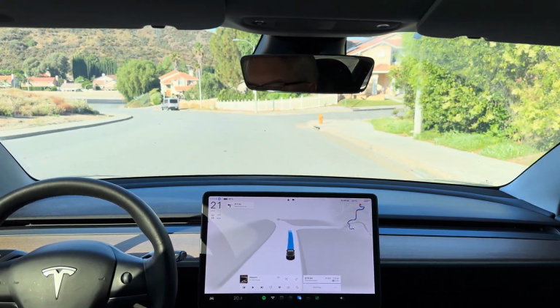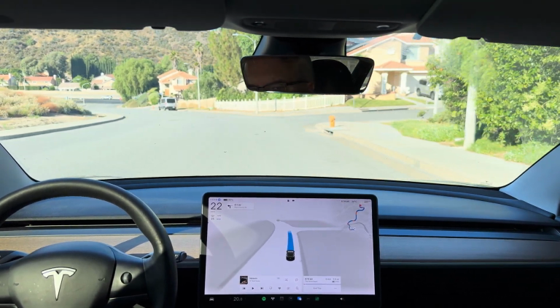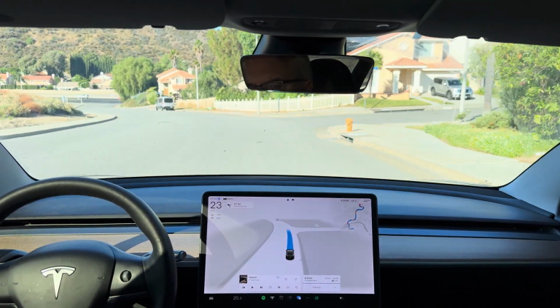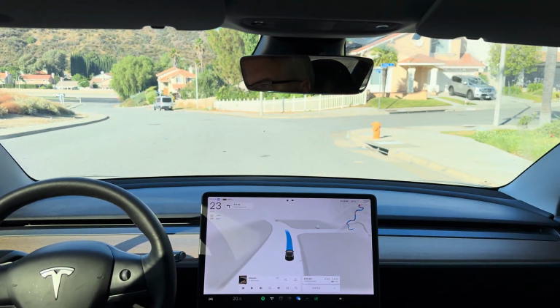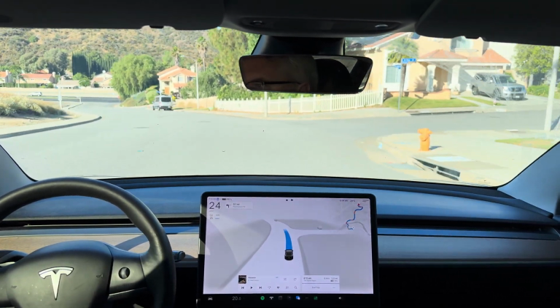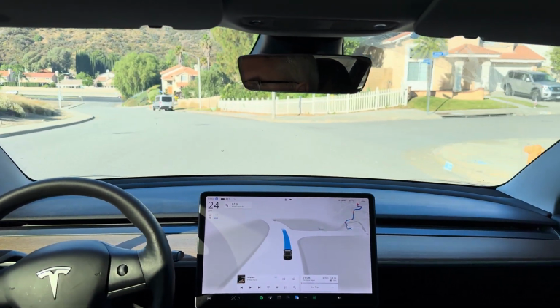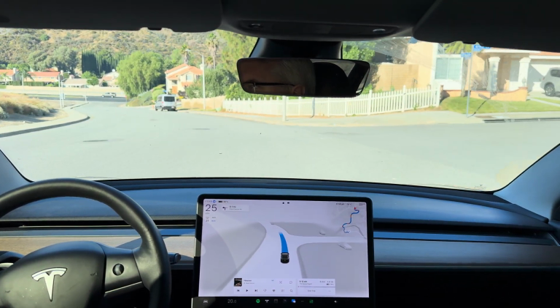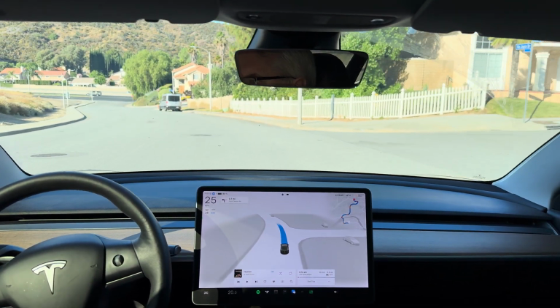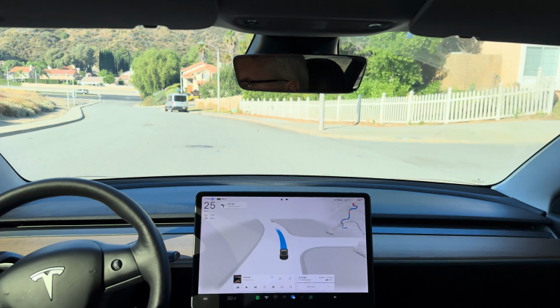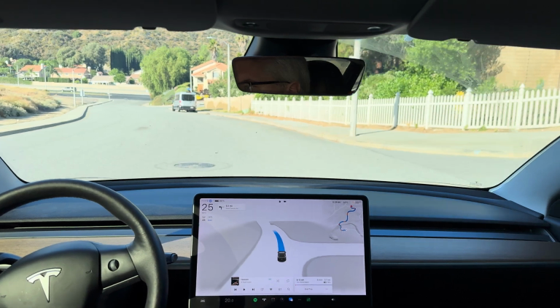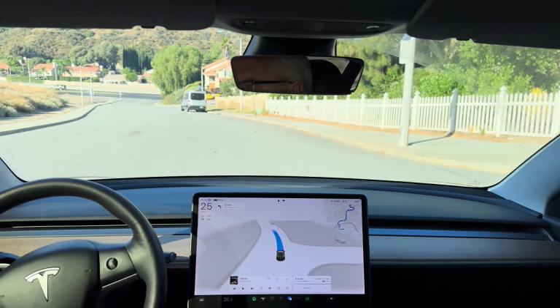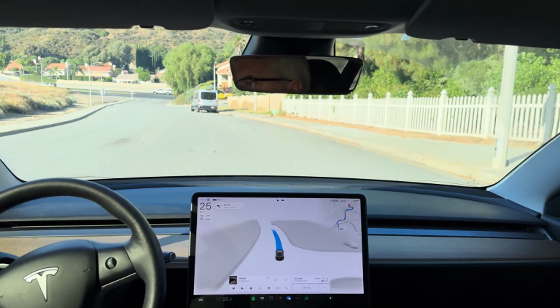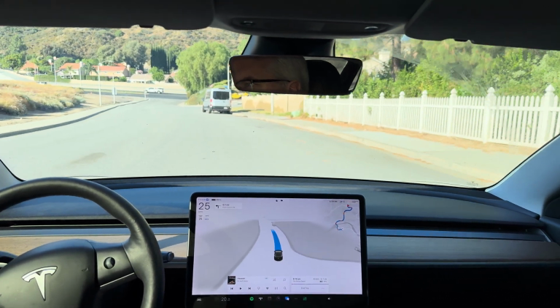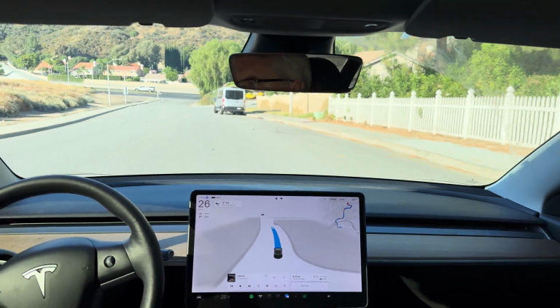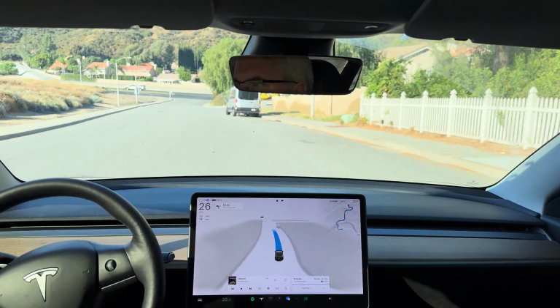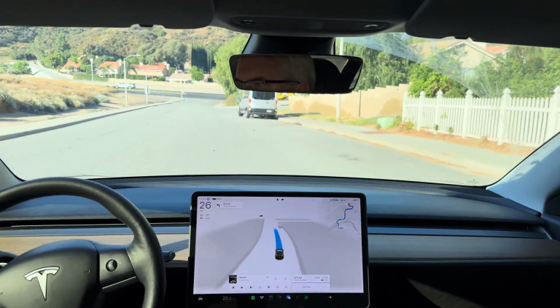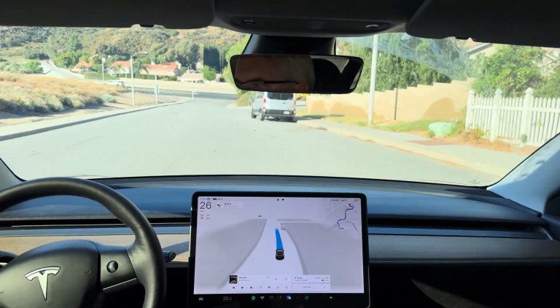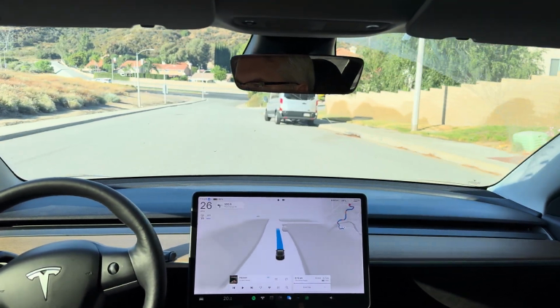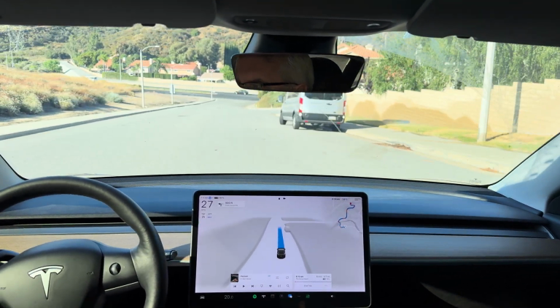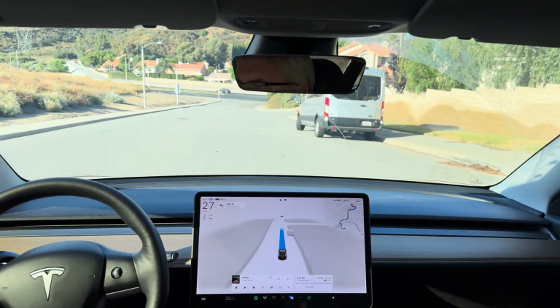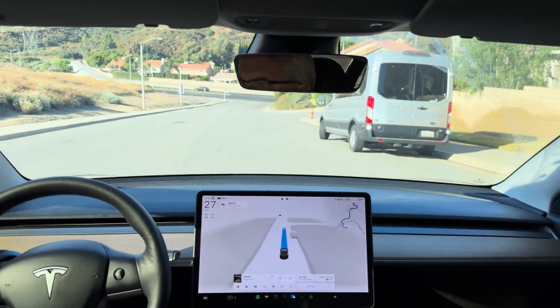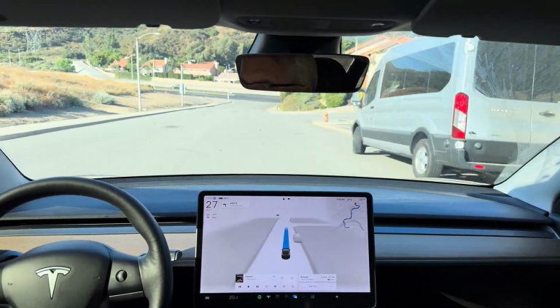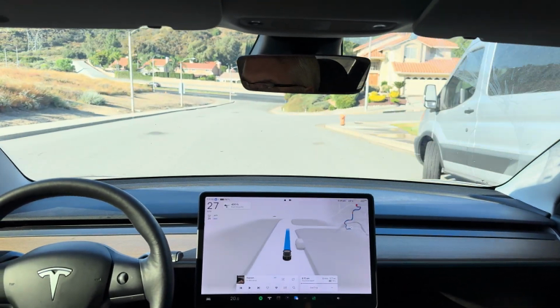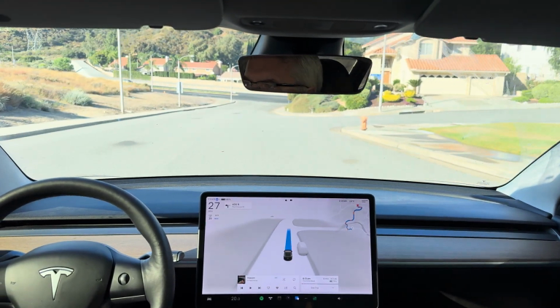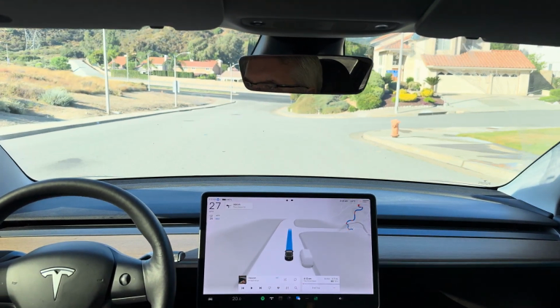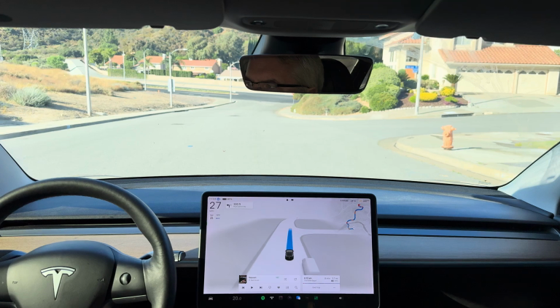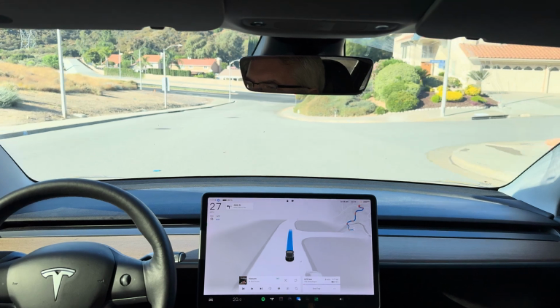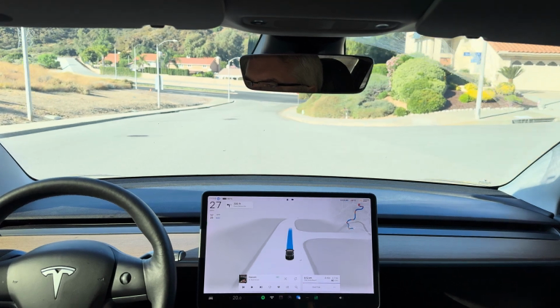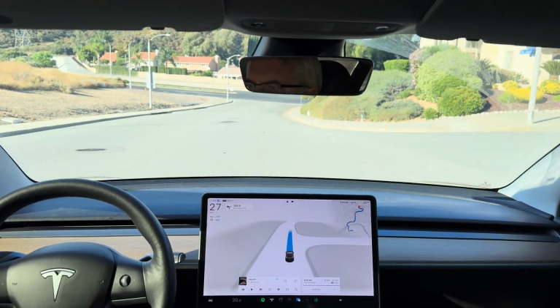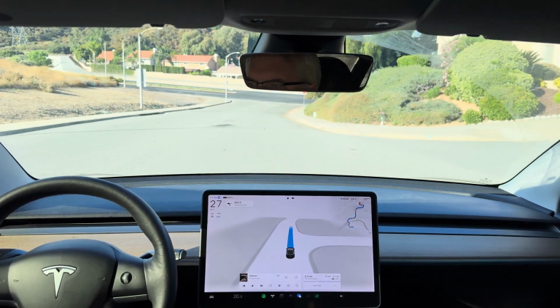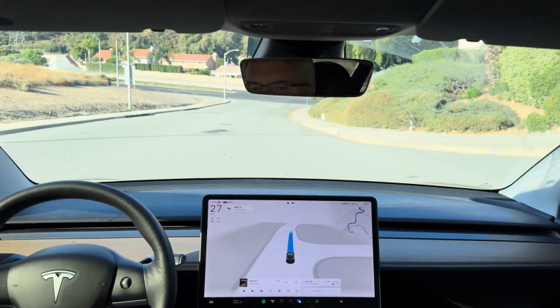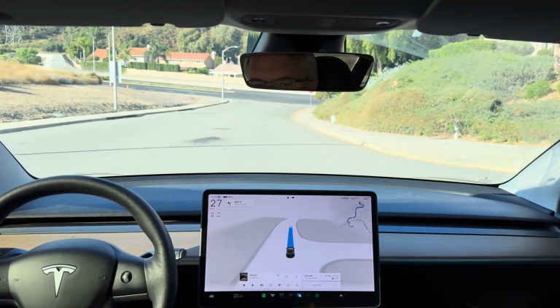In 500 feet, turn left onto Plum Canyon Road. Good morning, everyone. July 1st, 2024. This is going to be our test loop to the Home Depot.